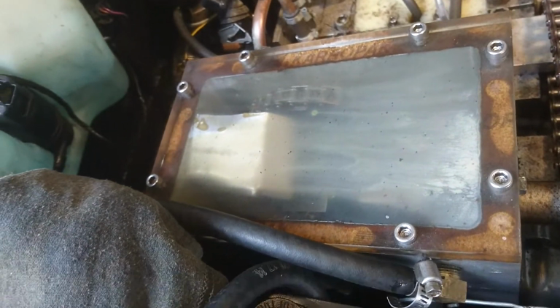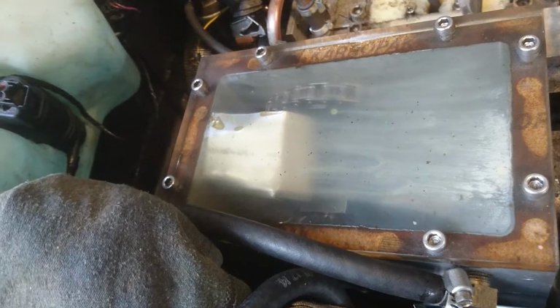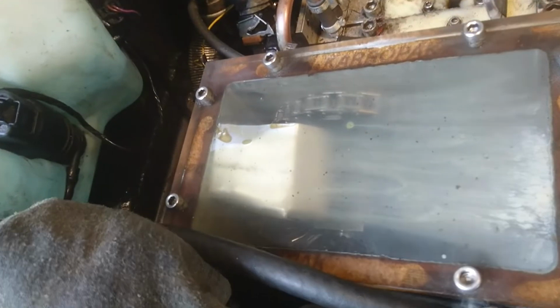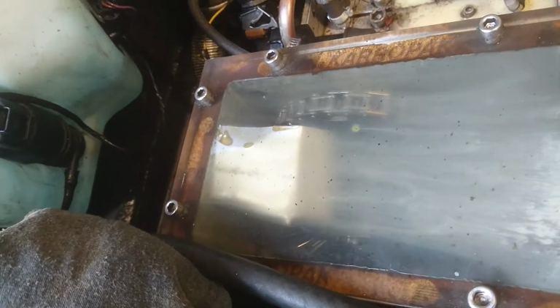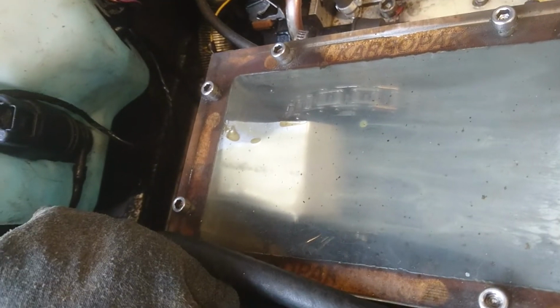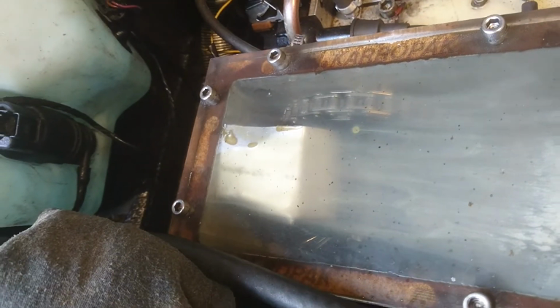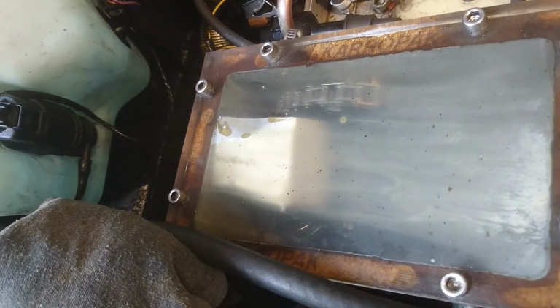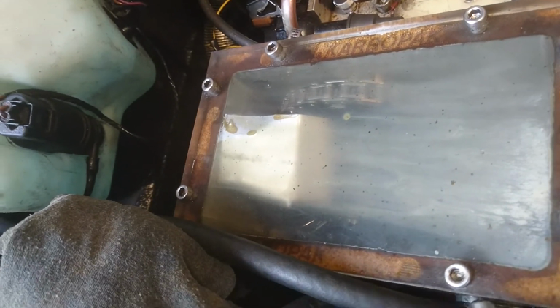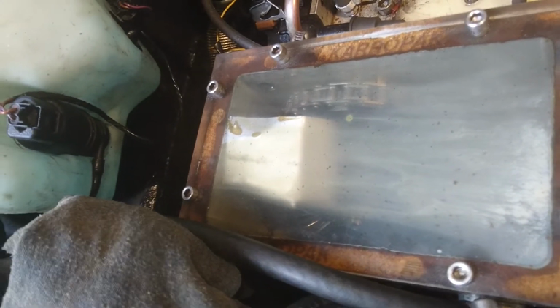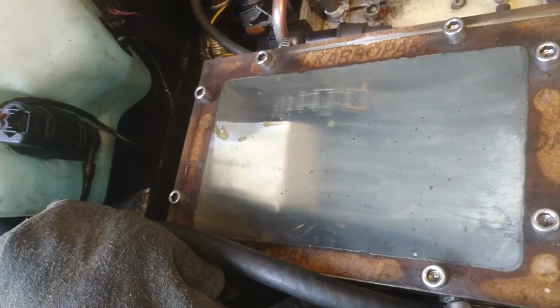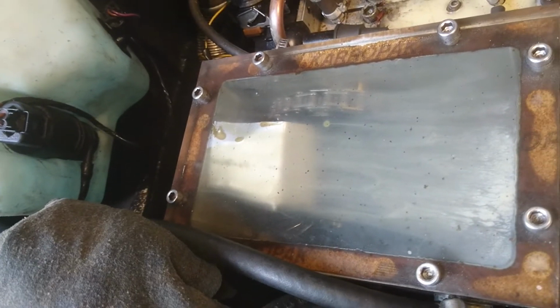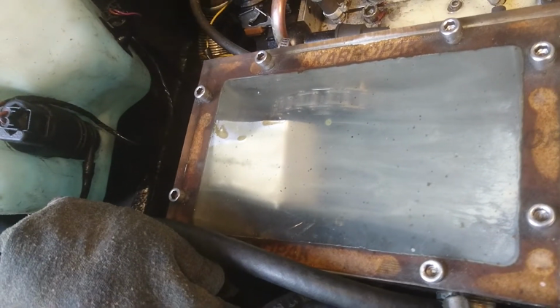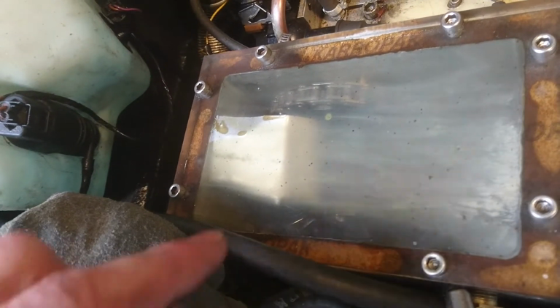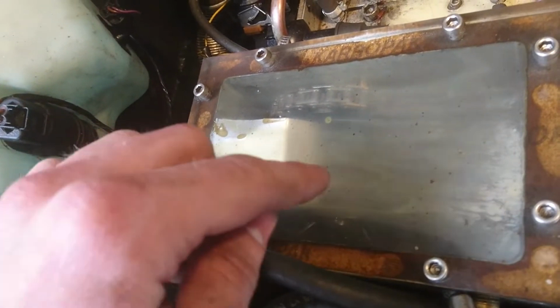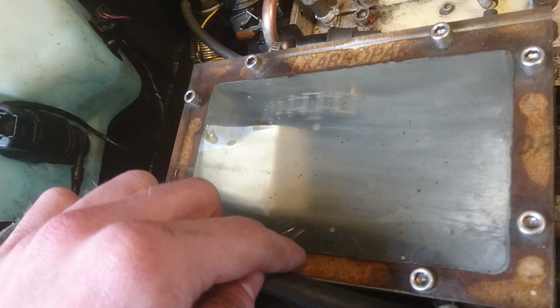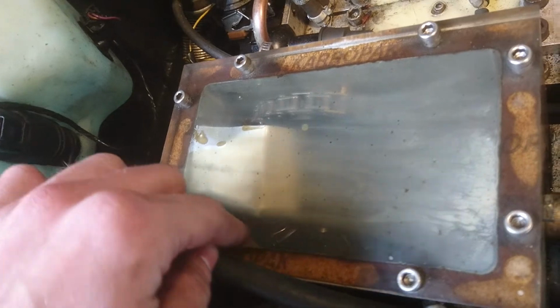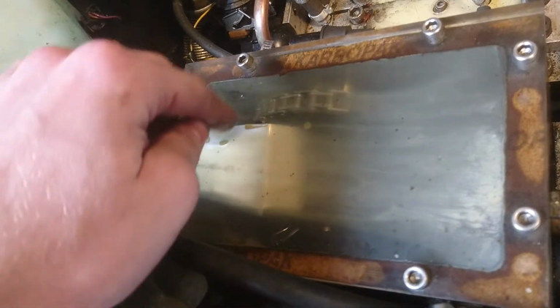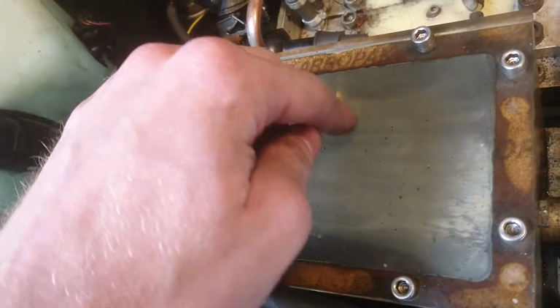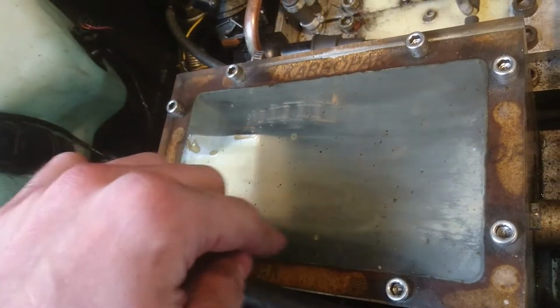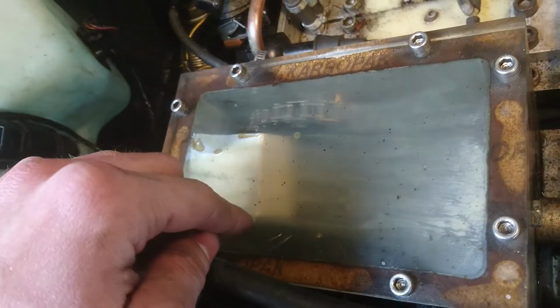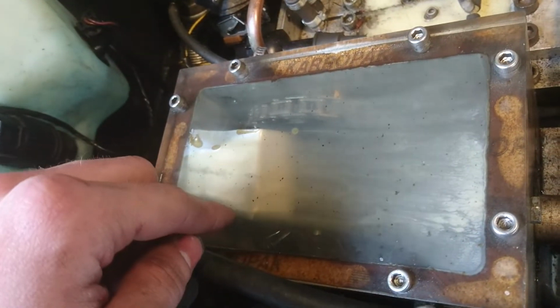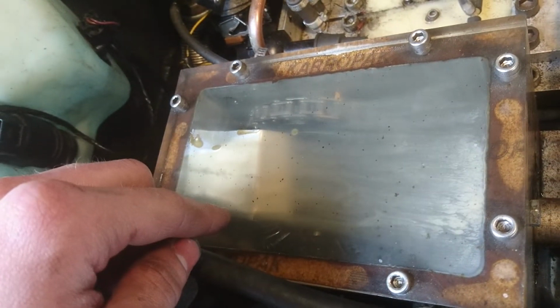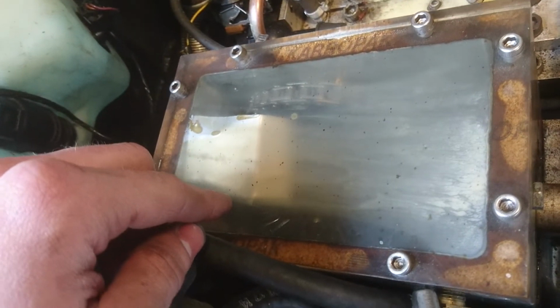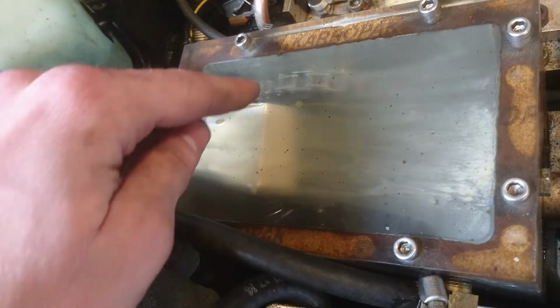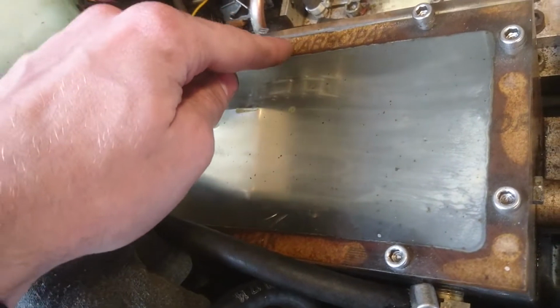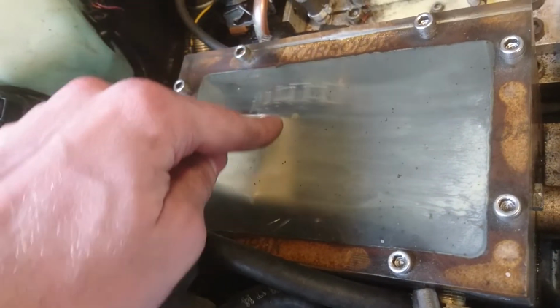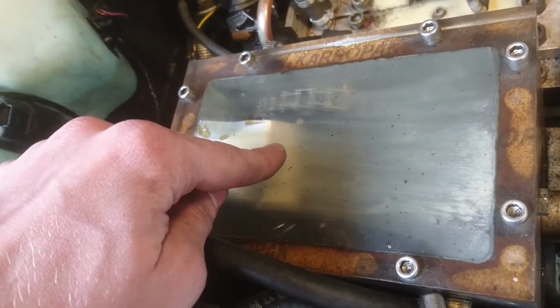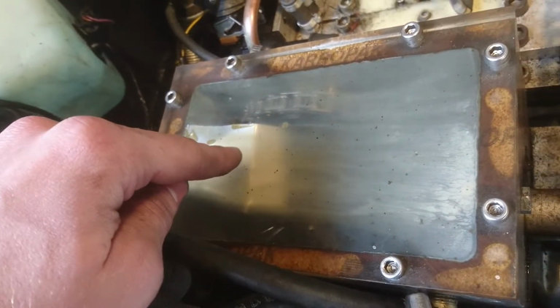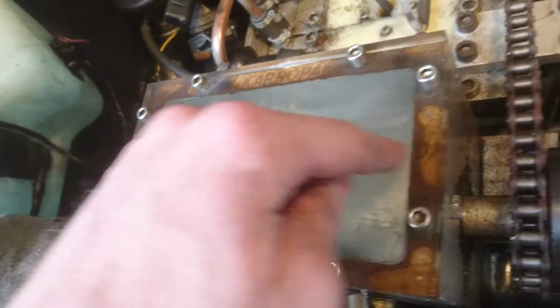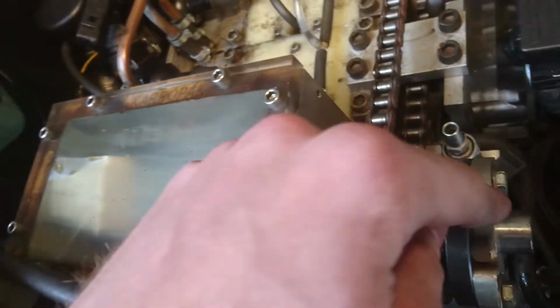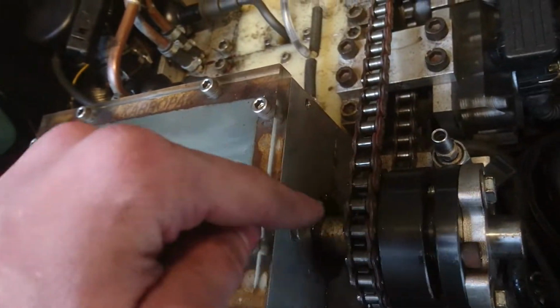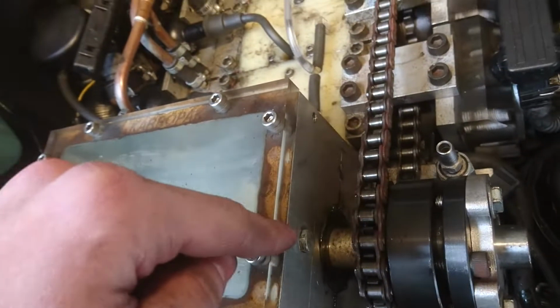Can't see it too well because there's a lot of fog inside there, but there are four bevel gears in here that rotate the drive from this sprocket 90 degrees over to this shaft.